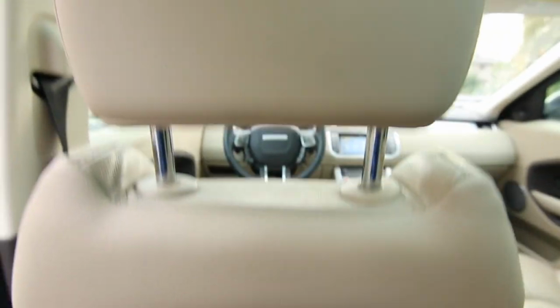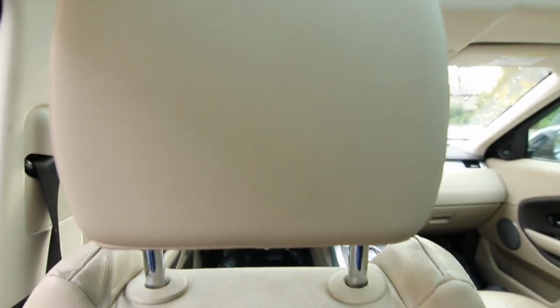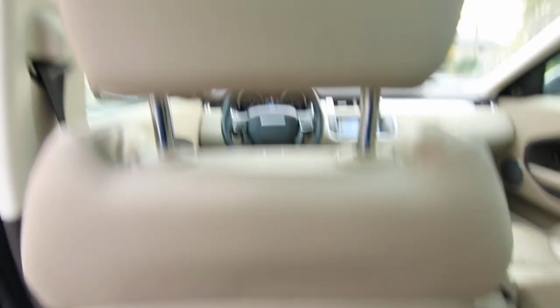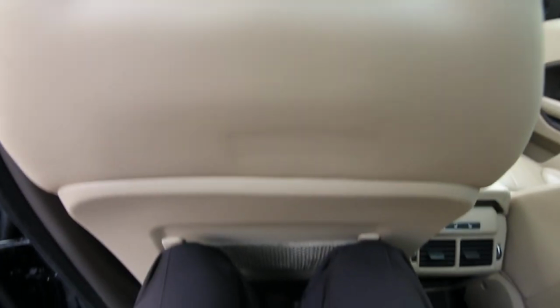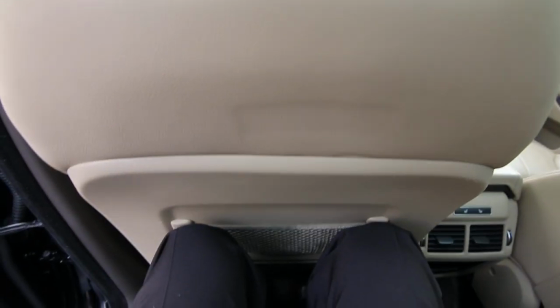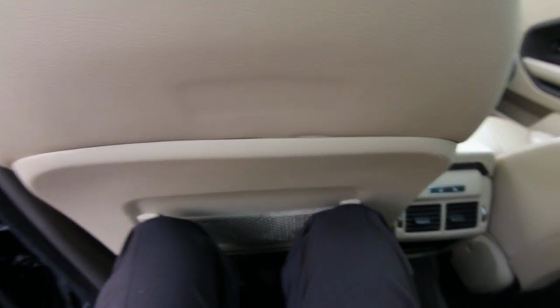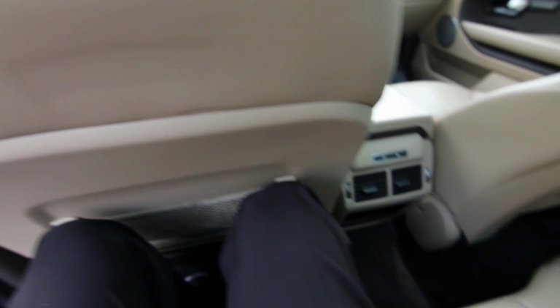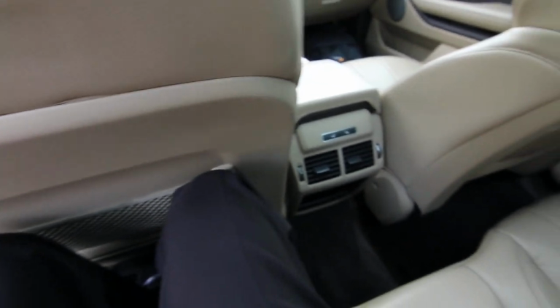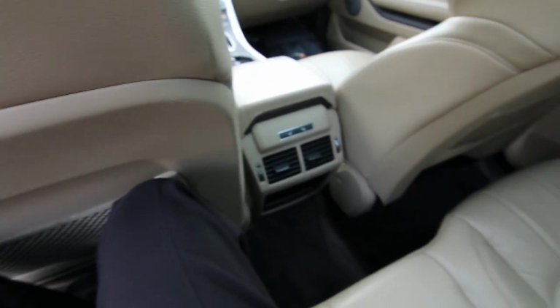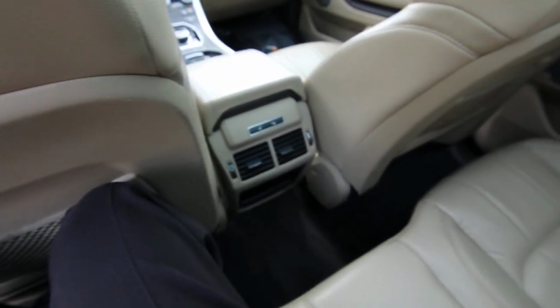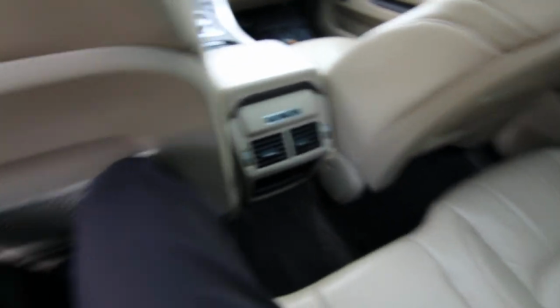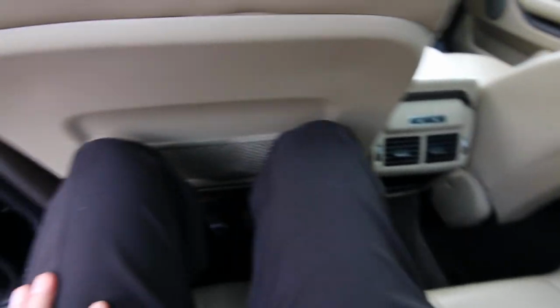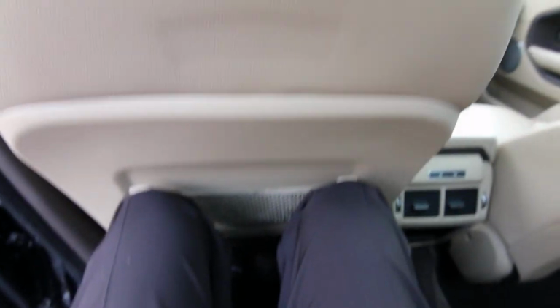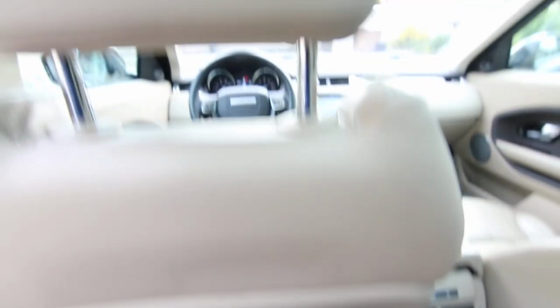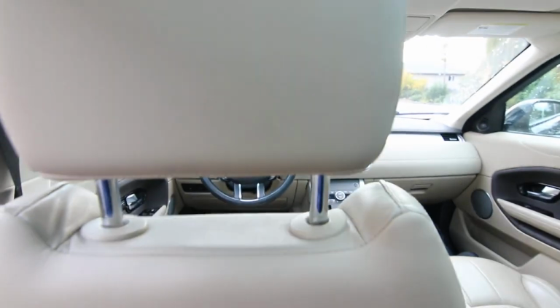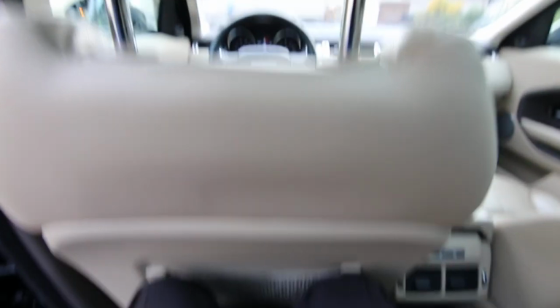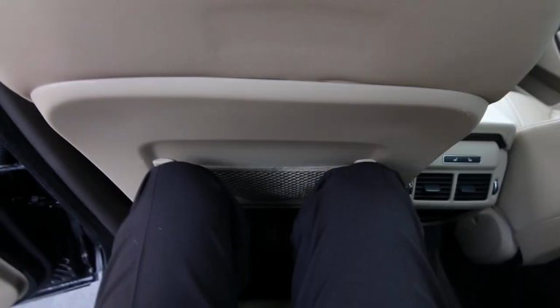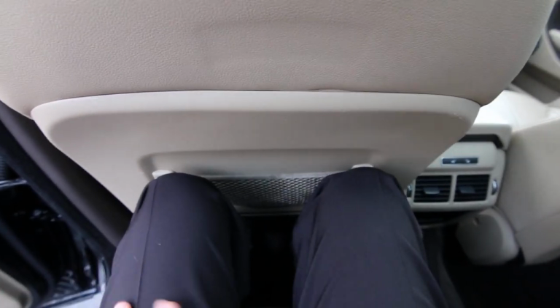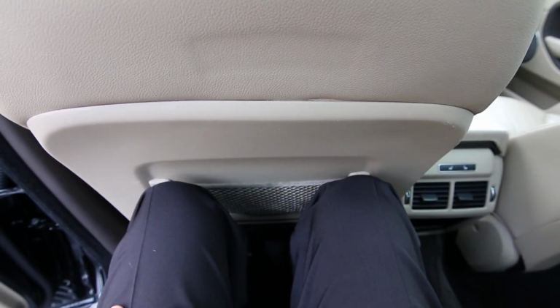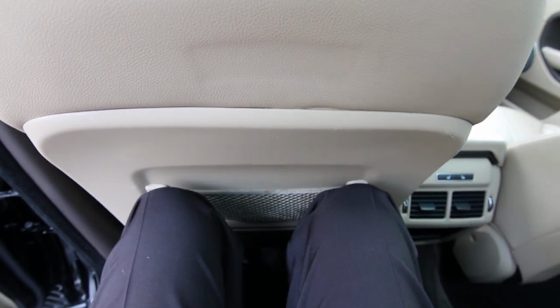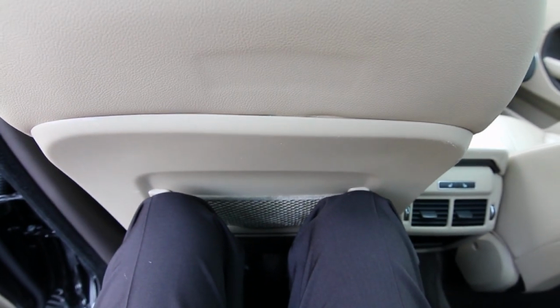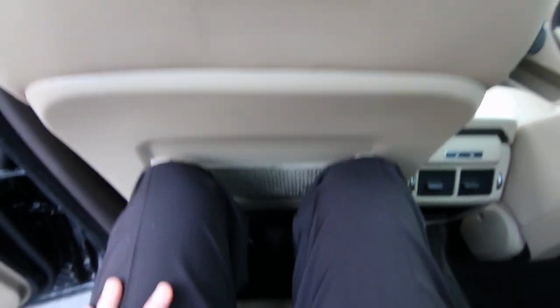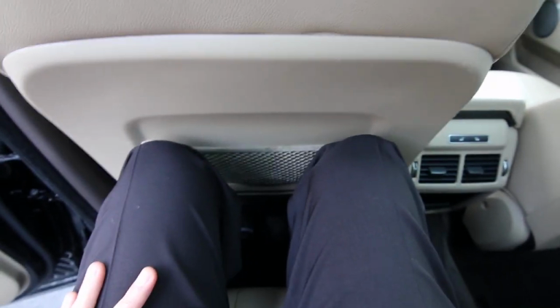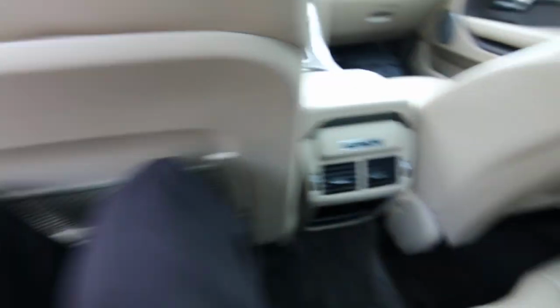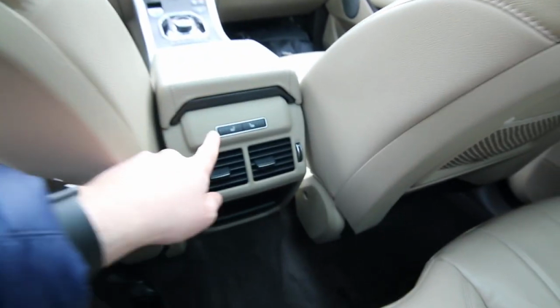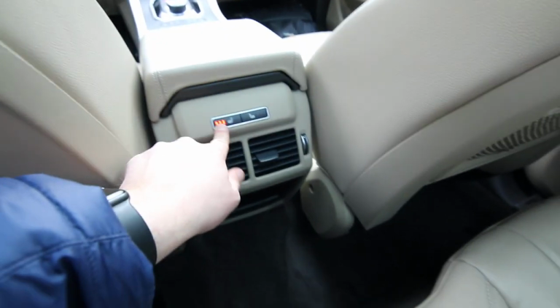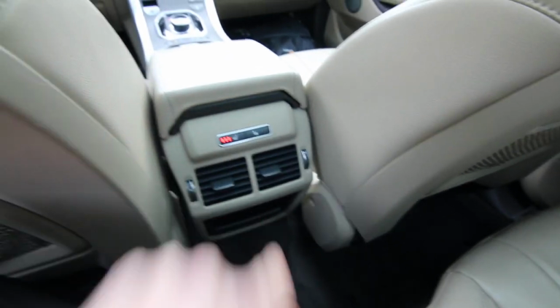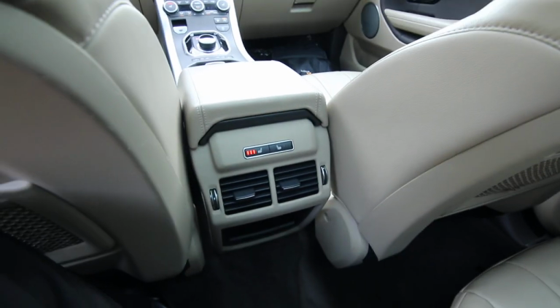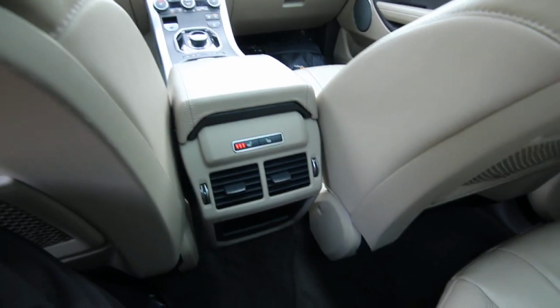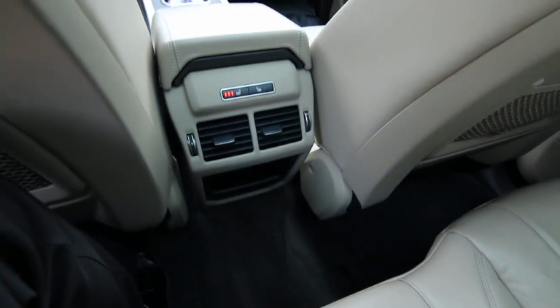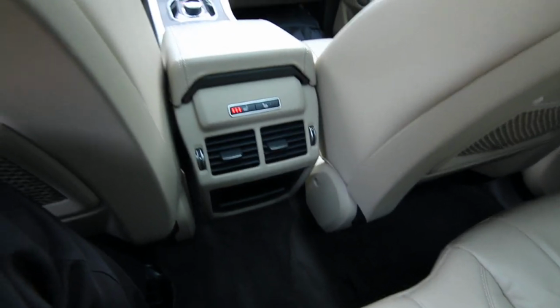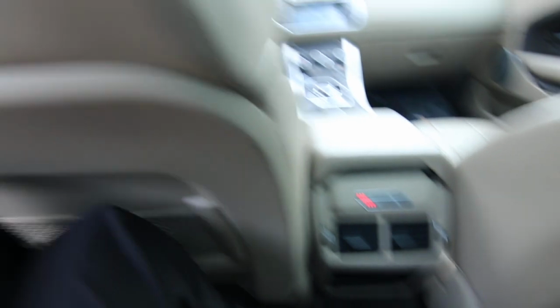This is a compact vehicle, so it's not the biggest vehicle in the world, but interior space is not too bad. I'm 6'2" — I had that front seat adjusted for my height and I still have plenty of headroom and shoulder room back here. And there are heated outboard seats back here as well.